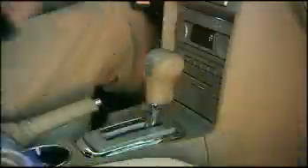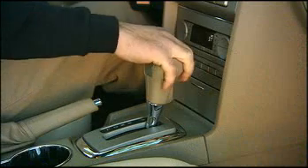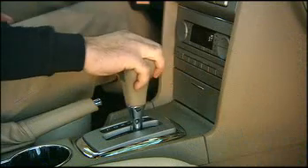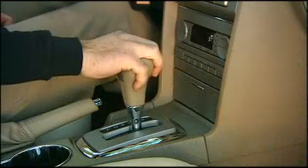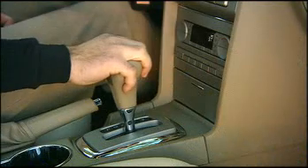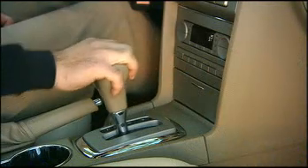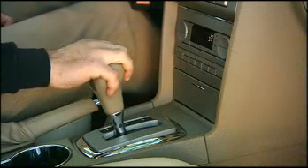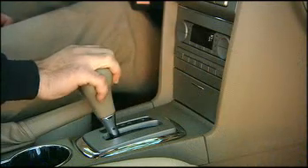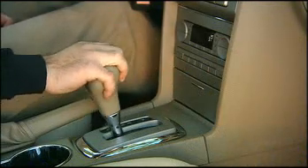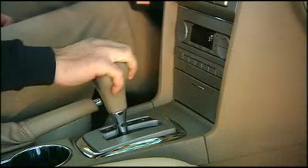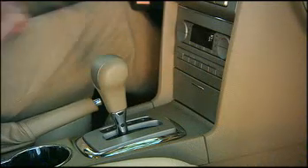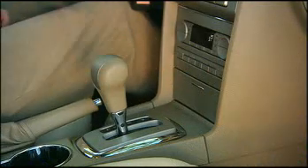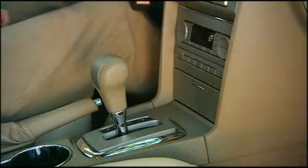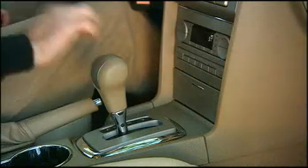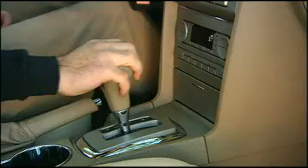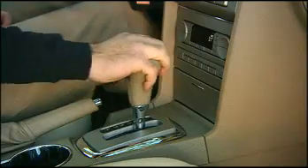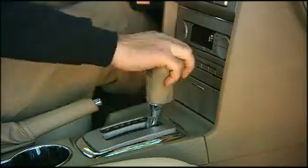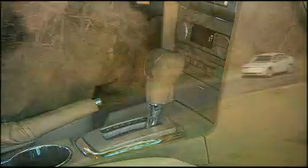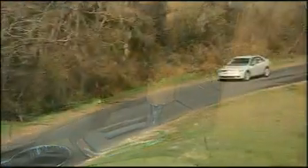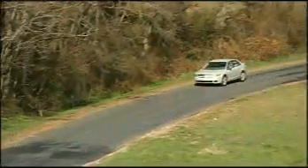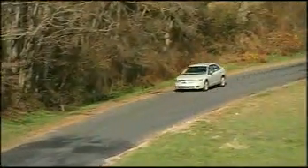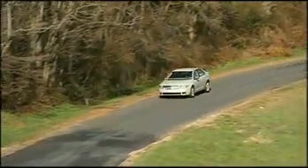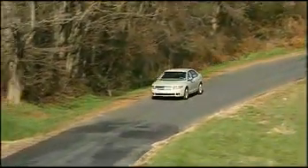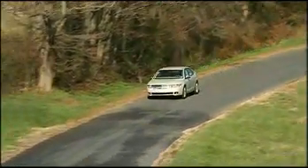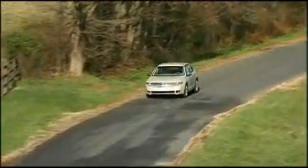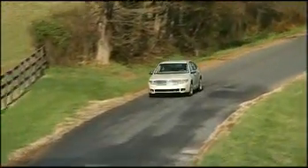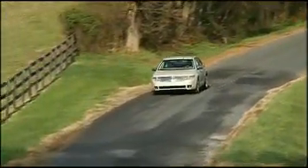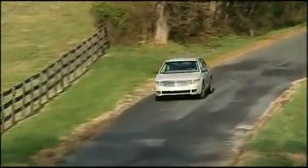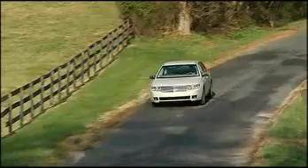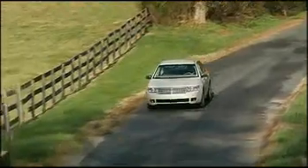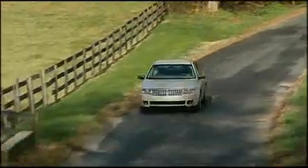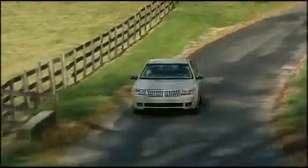The drivetrain is completed by a 6-speed automatic transmission — a rarity in this class — with electronic traction control. And come 2007, the Zephyr will be available in all-wheel drive.